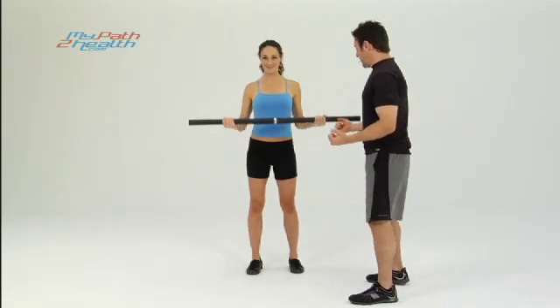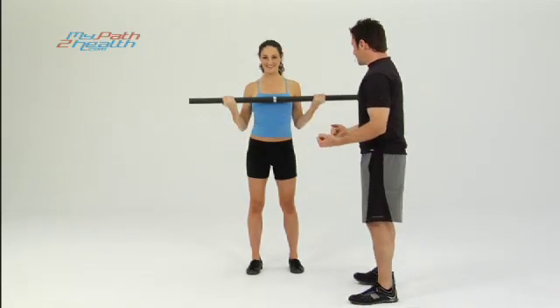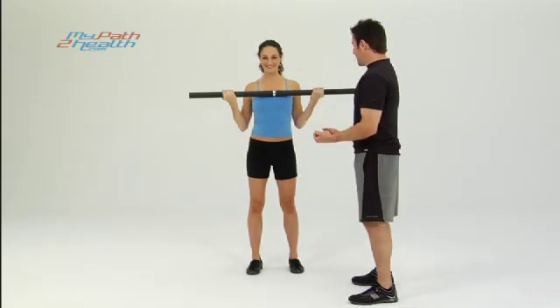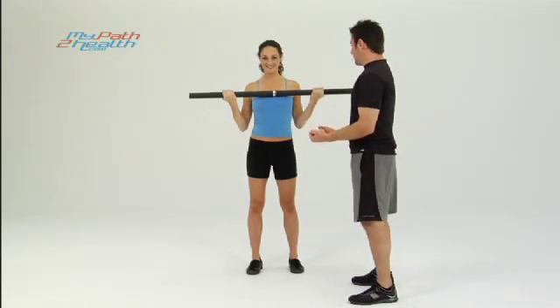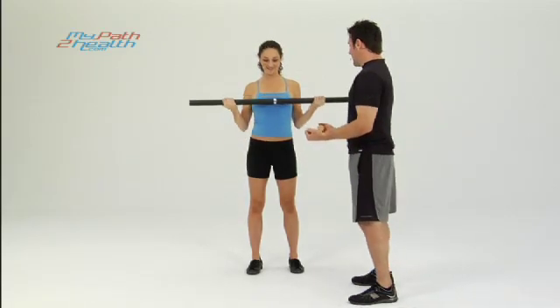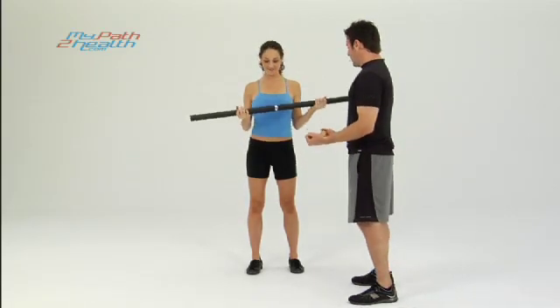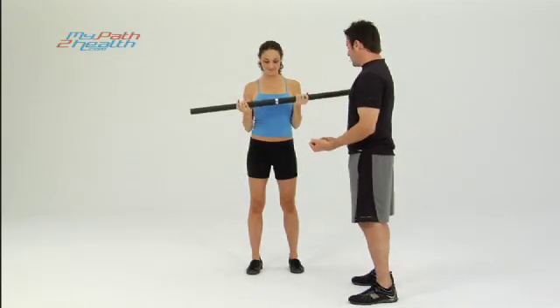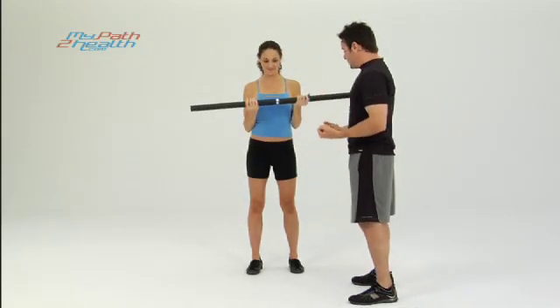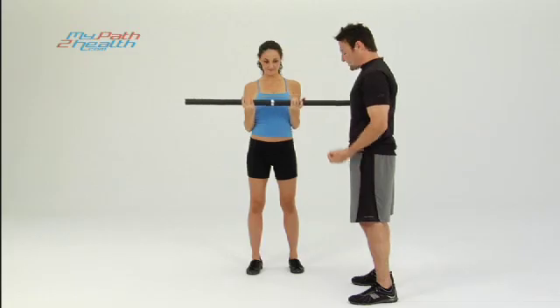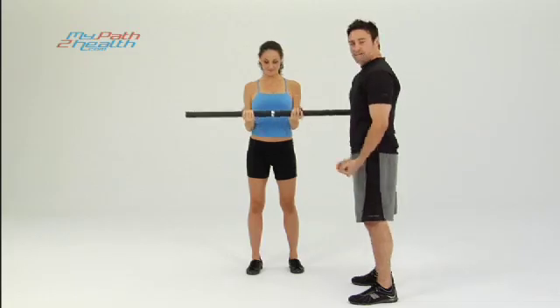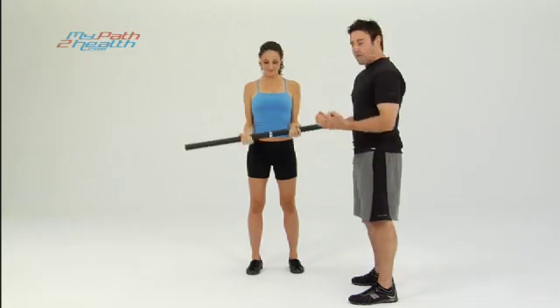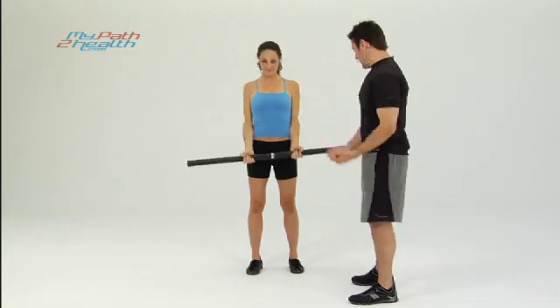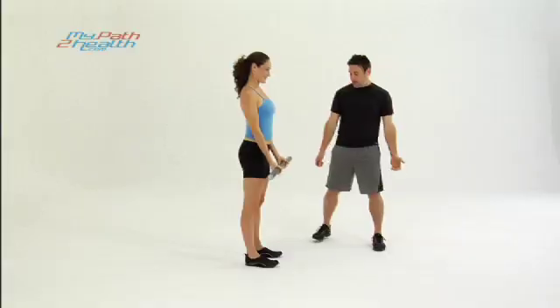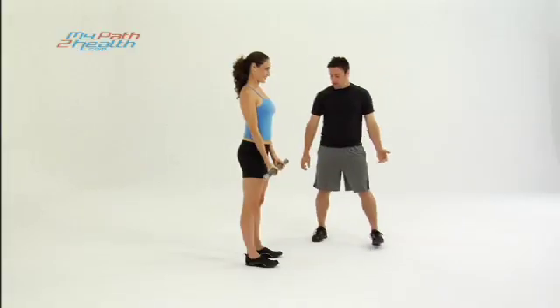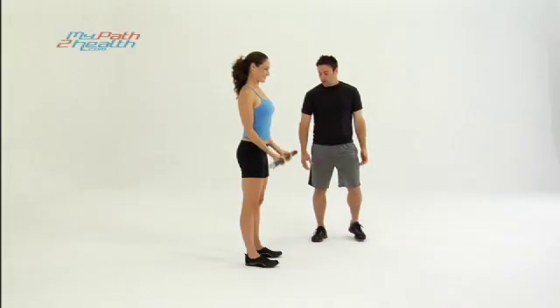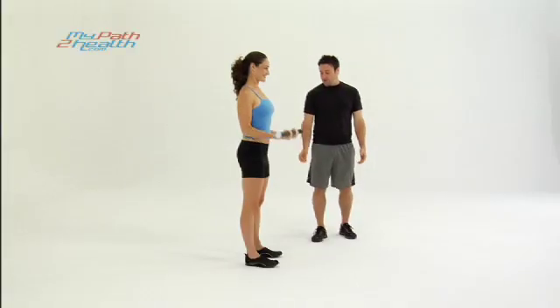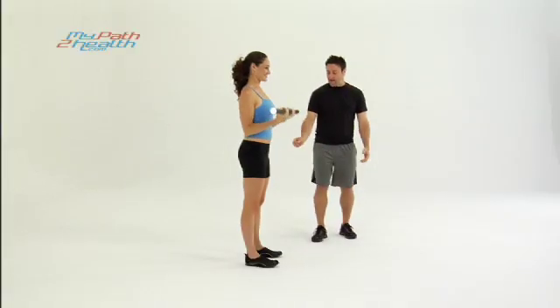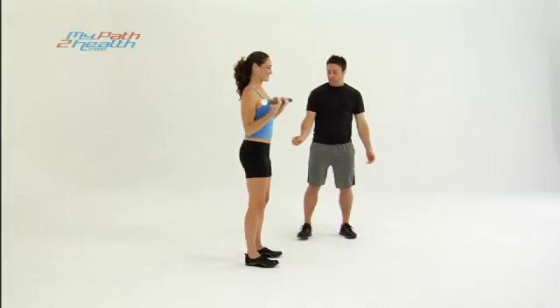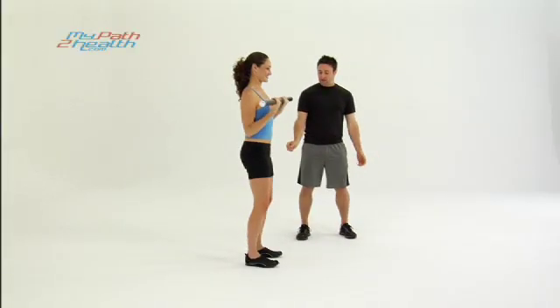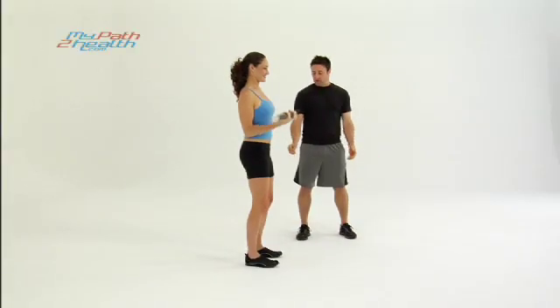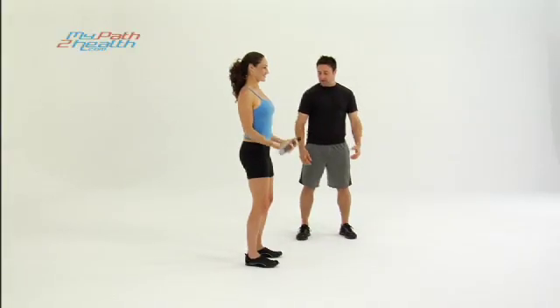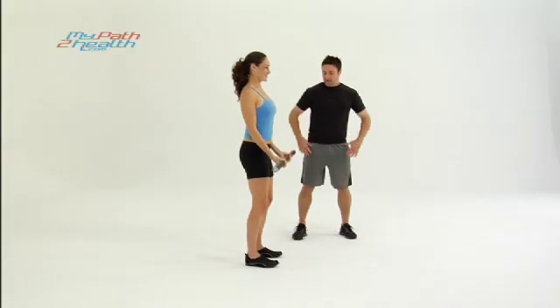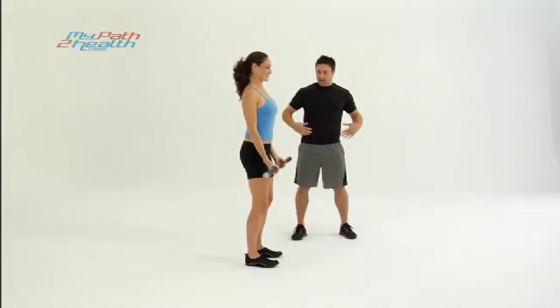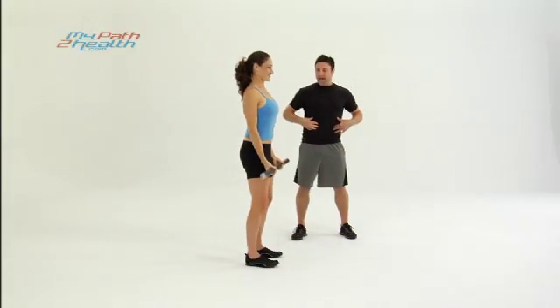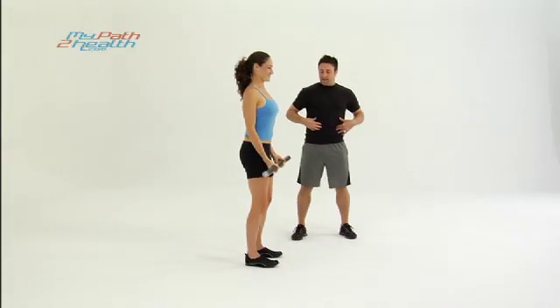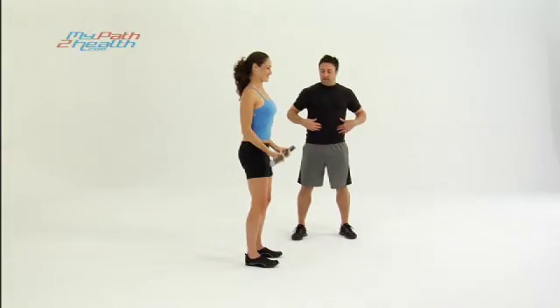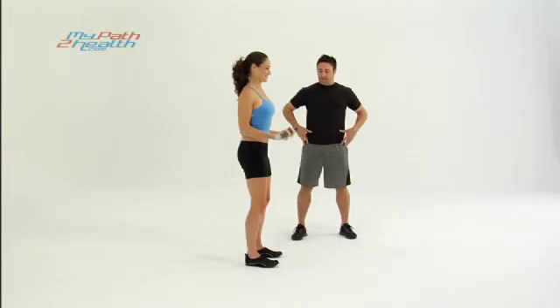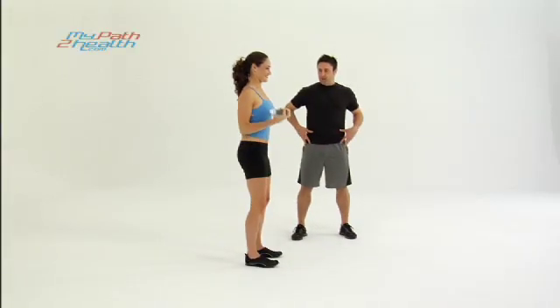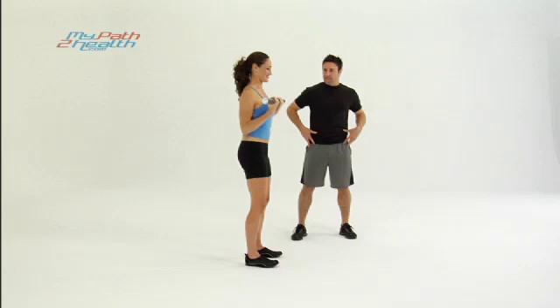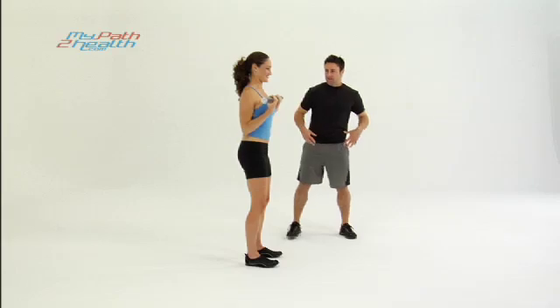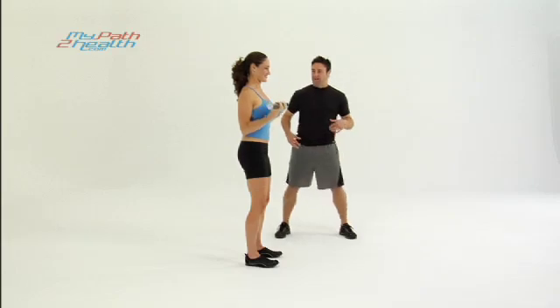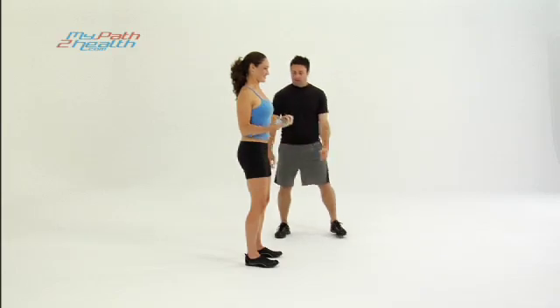Bring your hands together a little bit closer, just outside the width of your hips. Slightly bend your knees. Keep your abs tight in this. Pelvis tucked on this also.